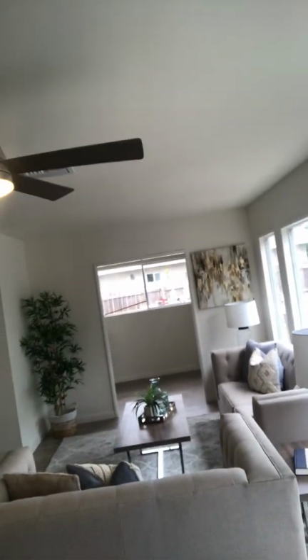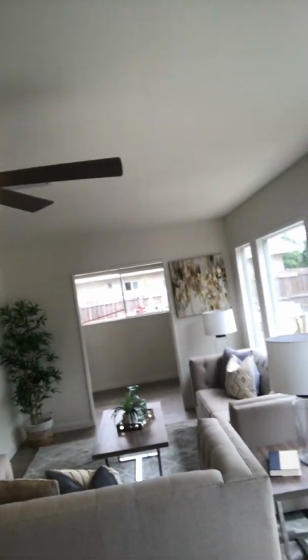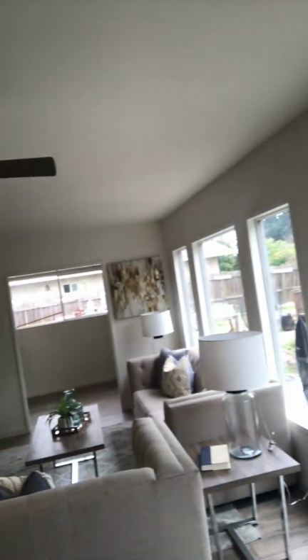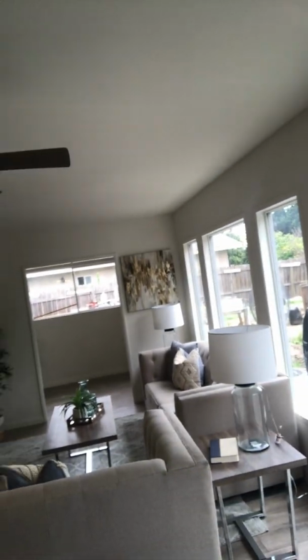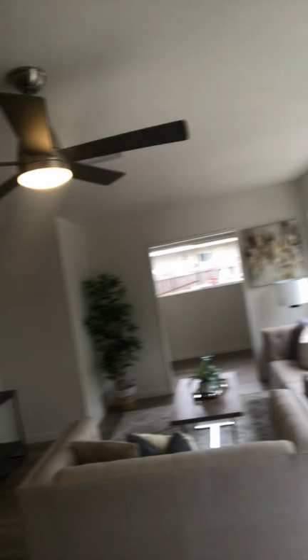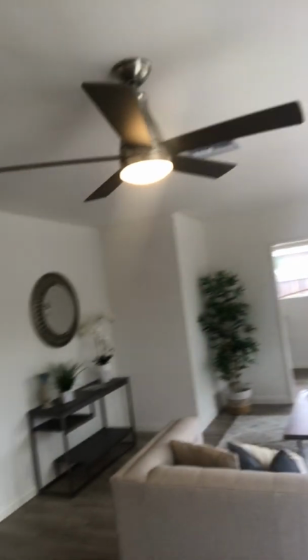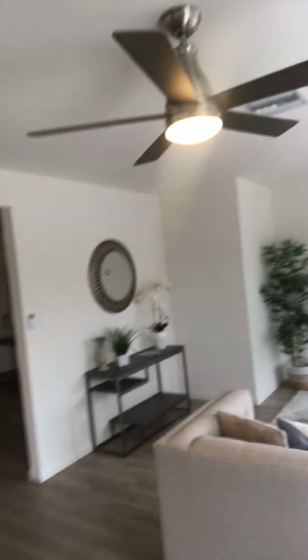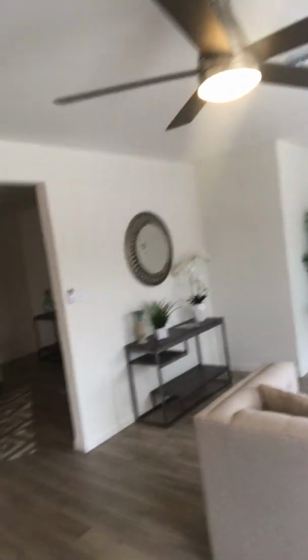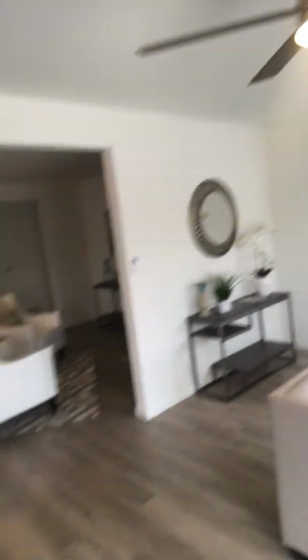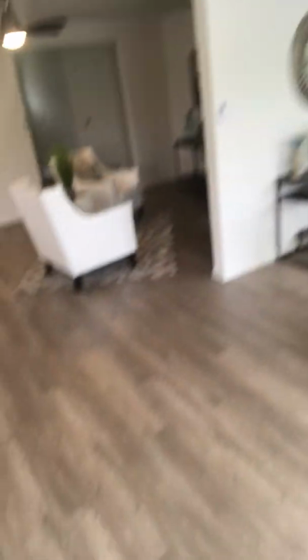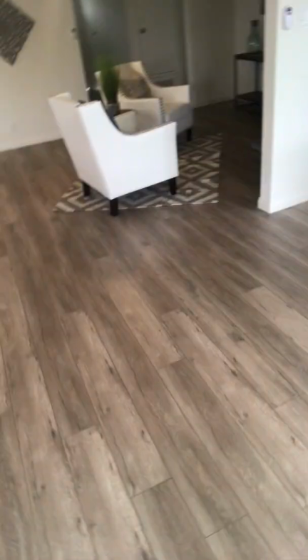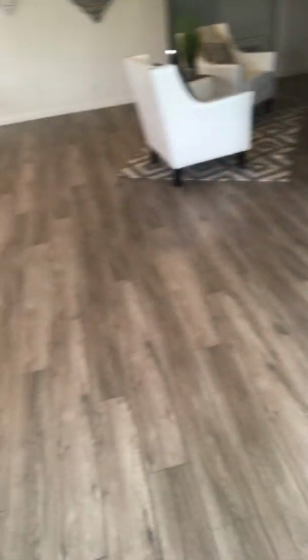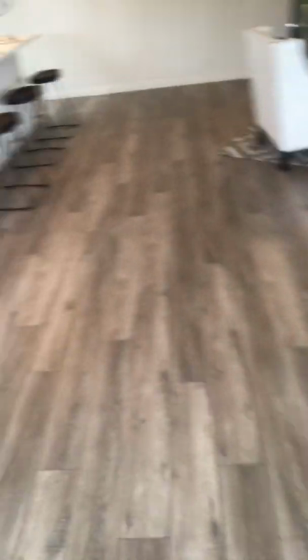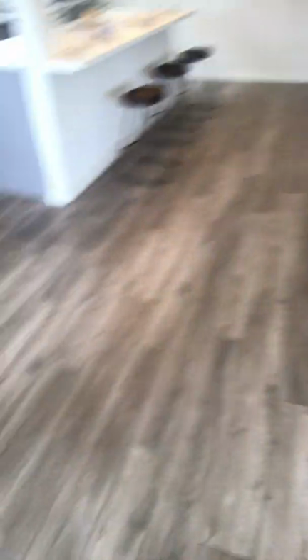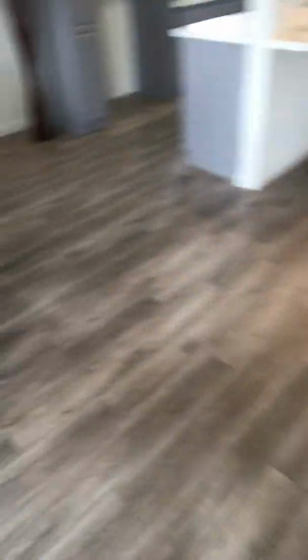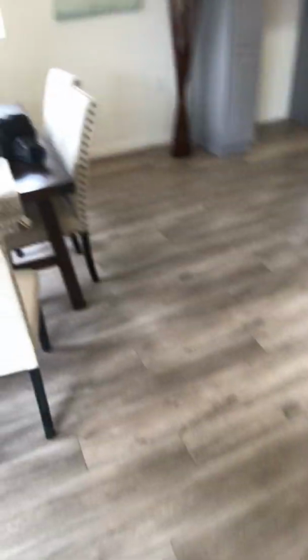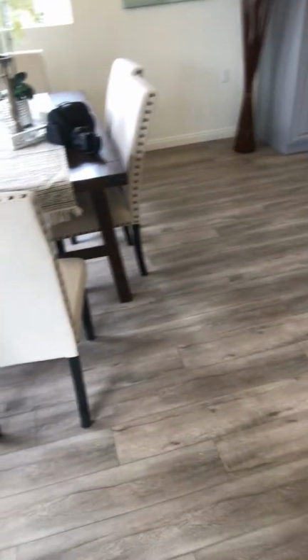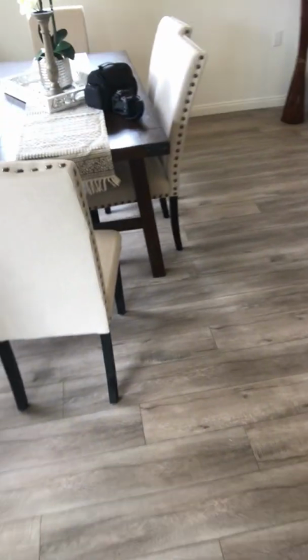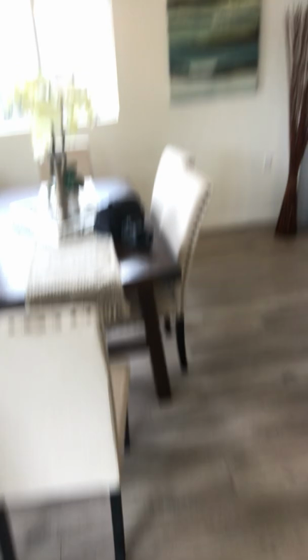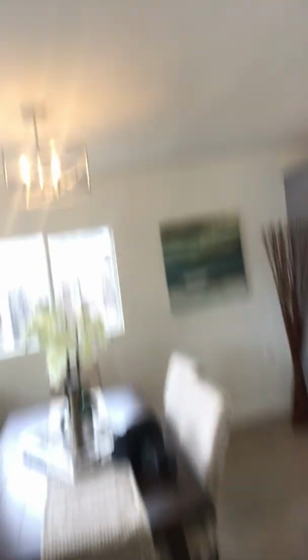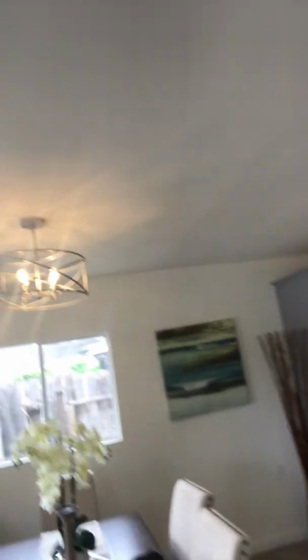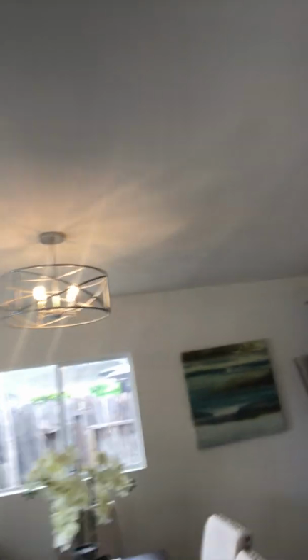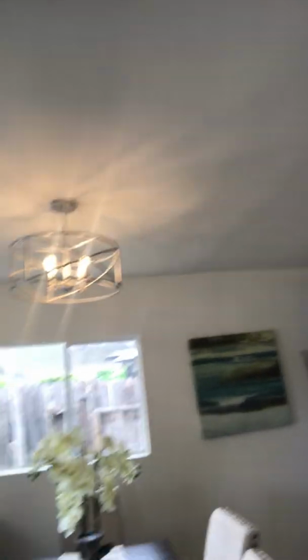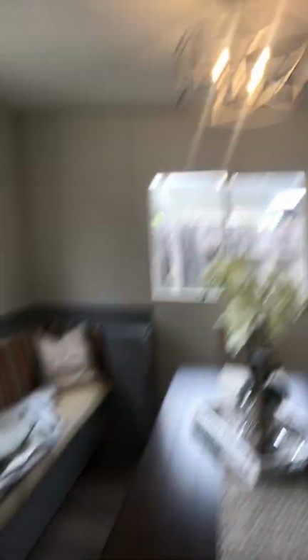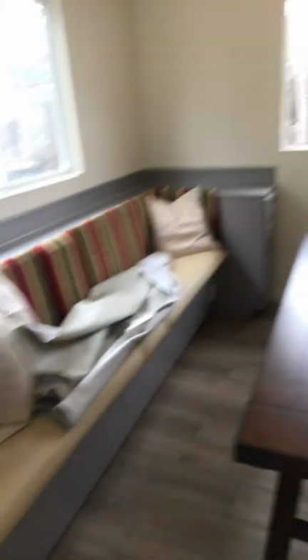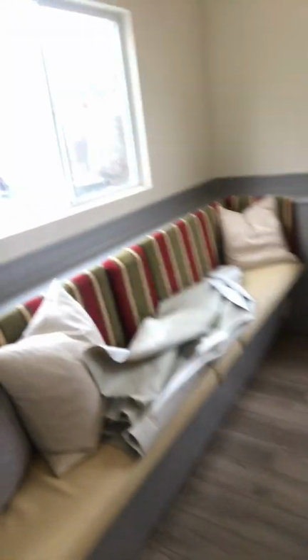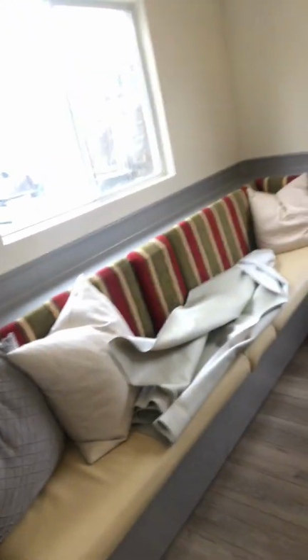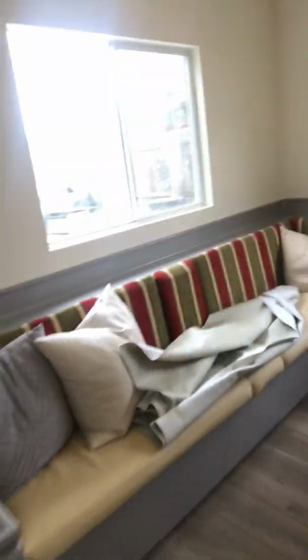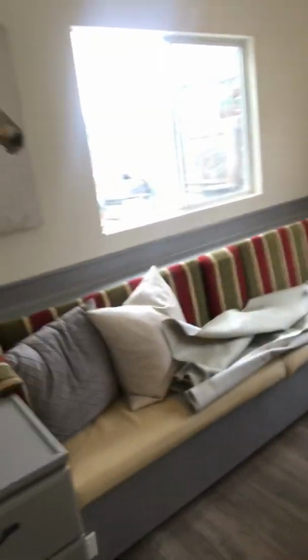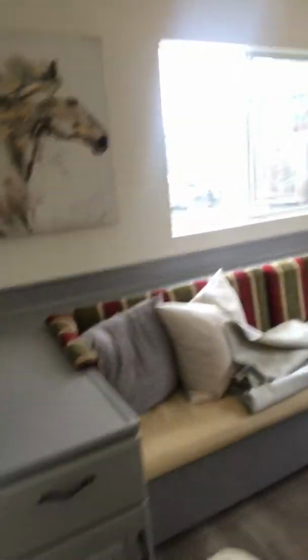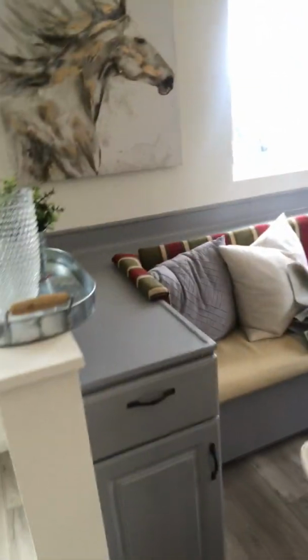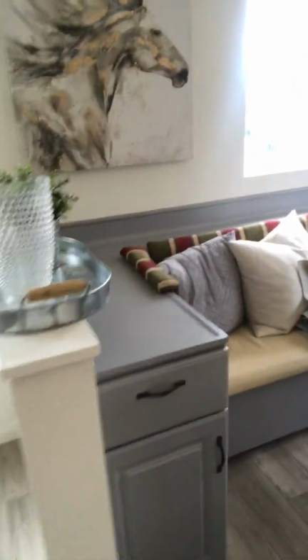I painted the walls white, put in new floors, added some fixtures and fans. This breakfast nook was already here, but I painted it.